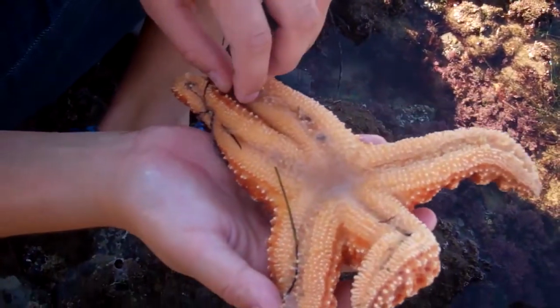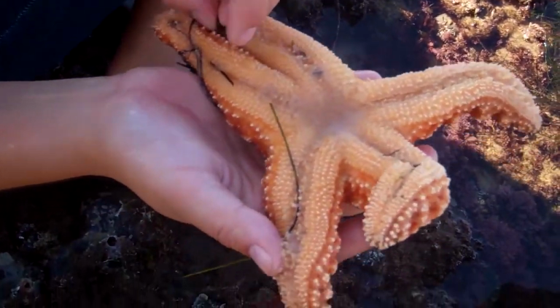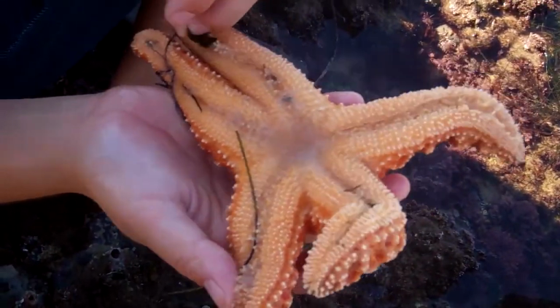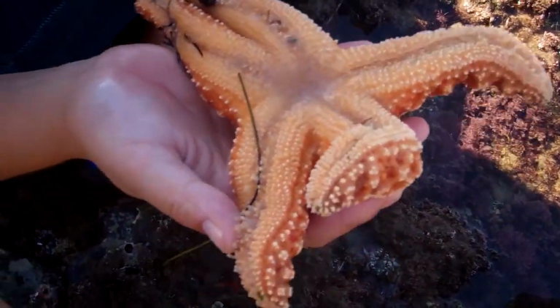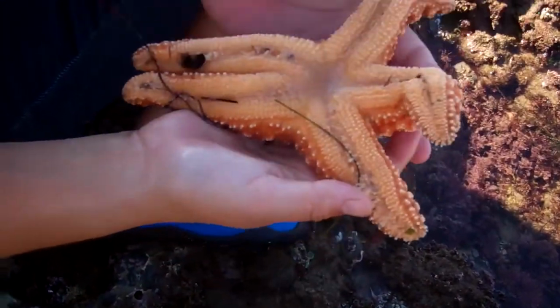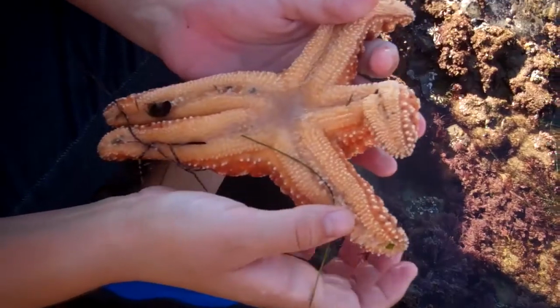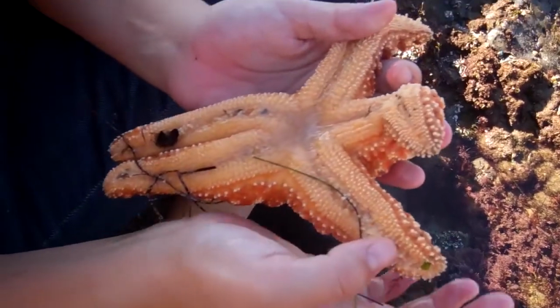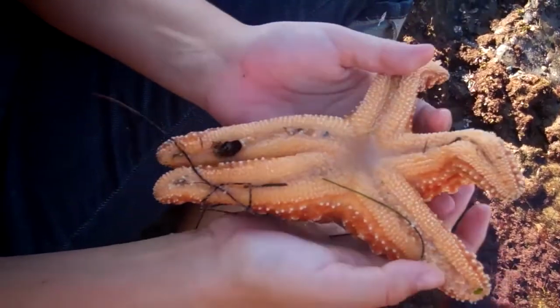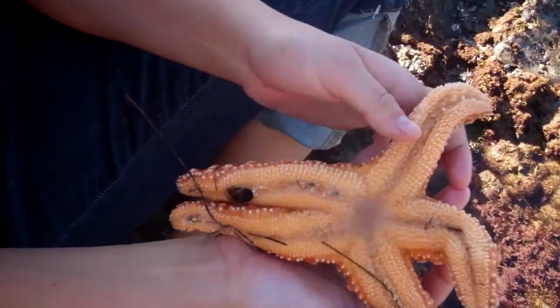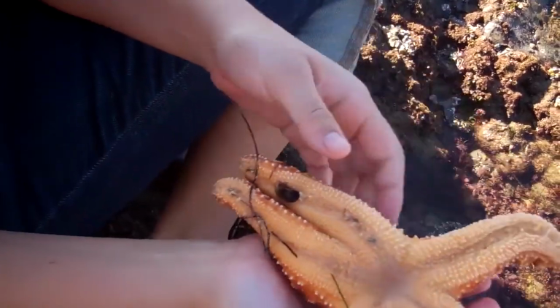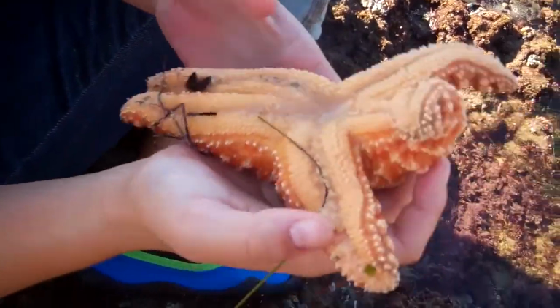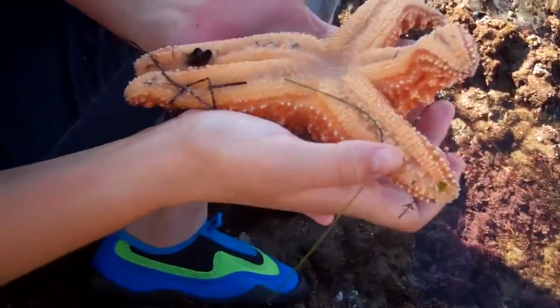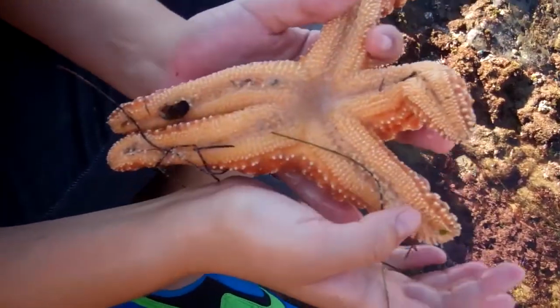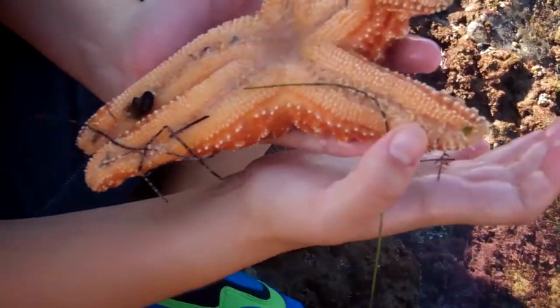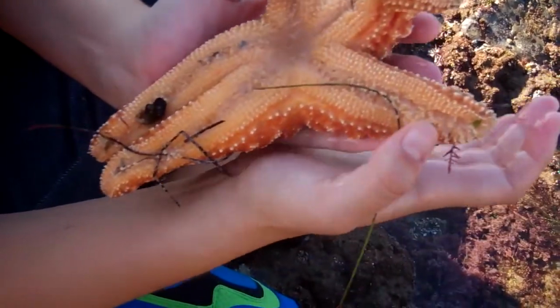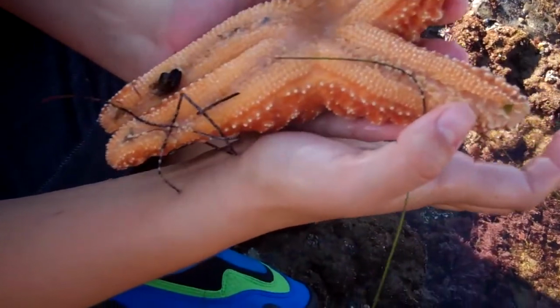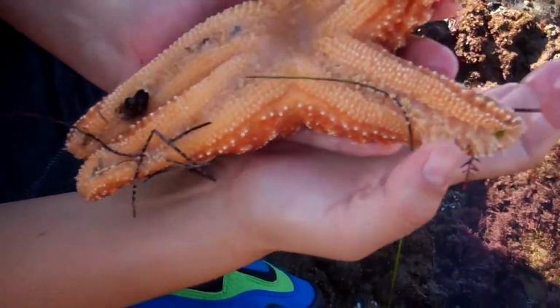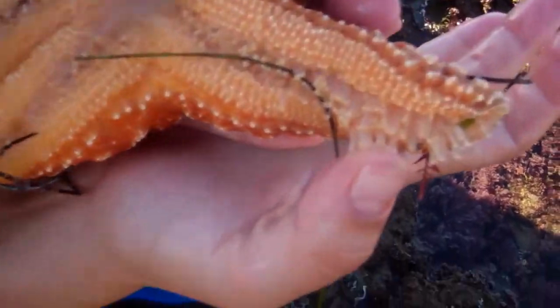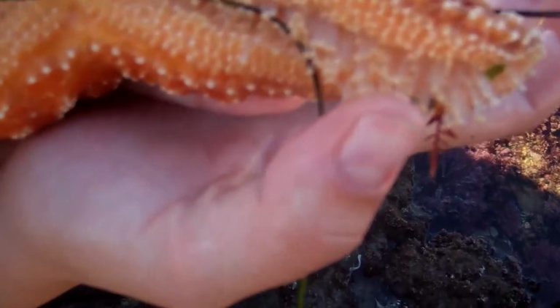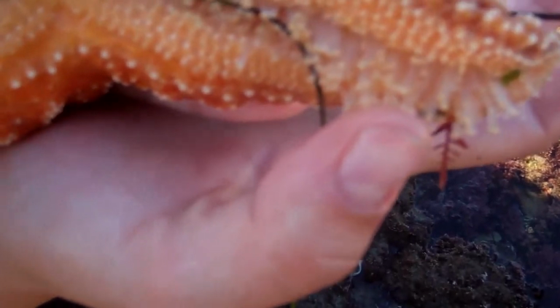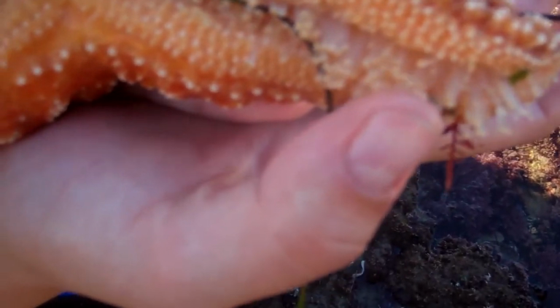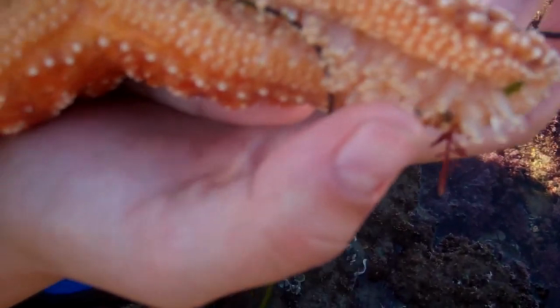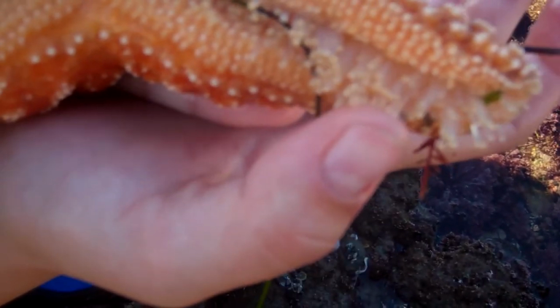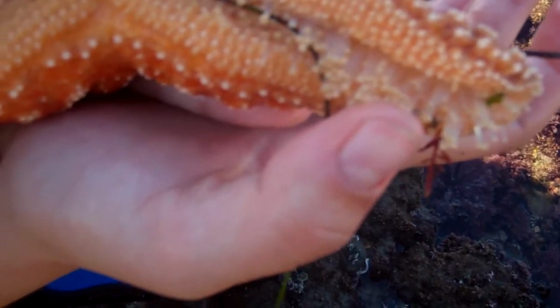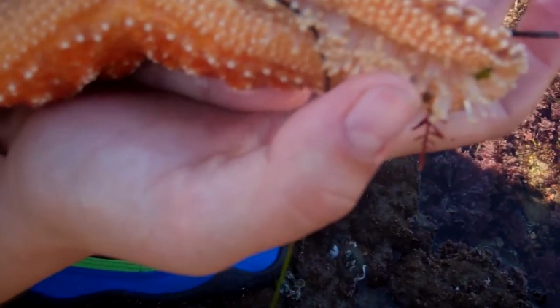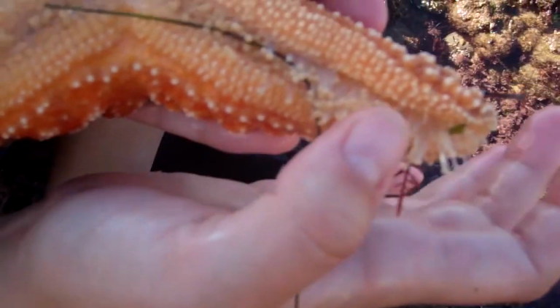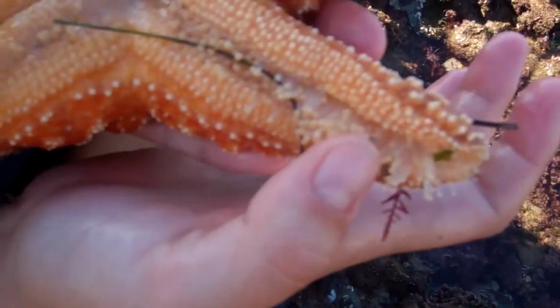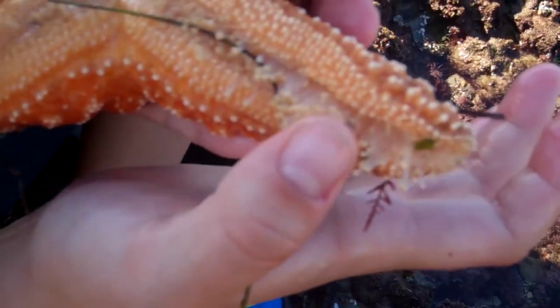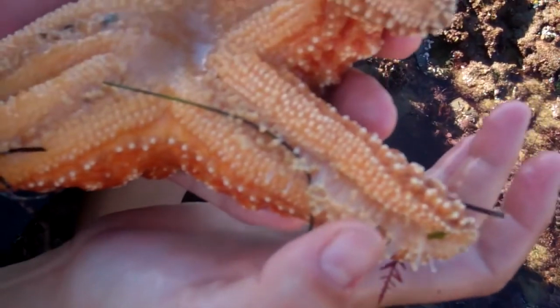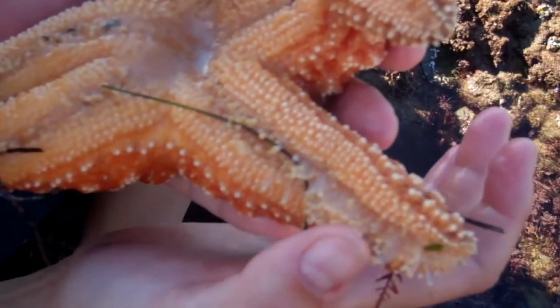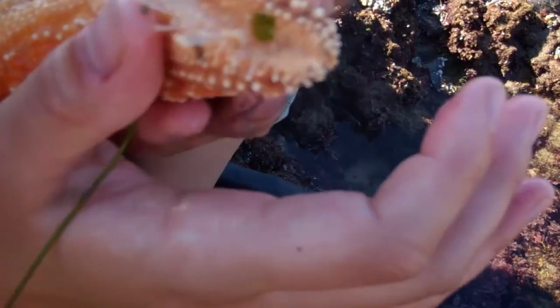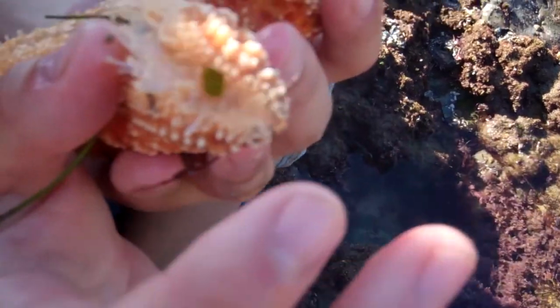This is the underside of a sea star. As you can see, it's very strong — he's already started to grip onto my thumb and I actually can't pull it off right now without ripping things. So I'm just going to put them back in the water first.